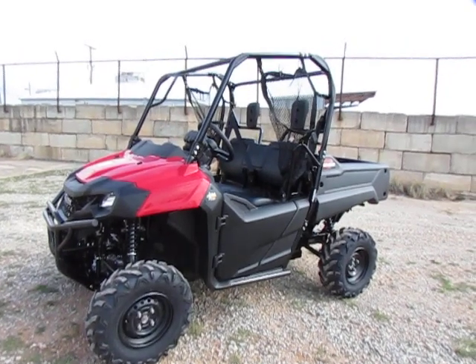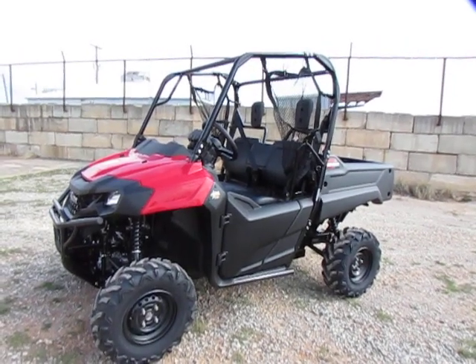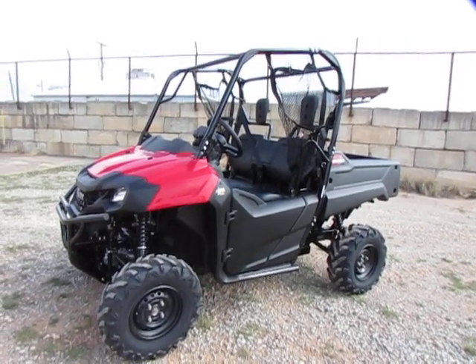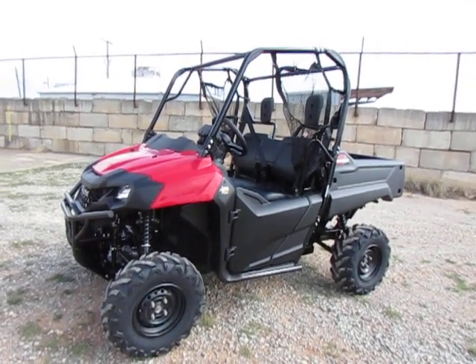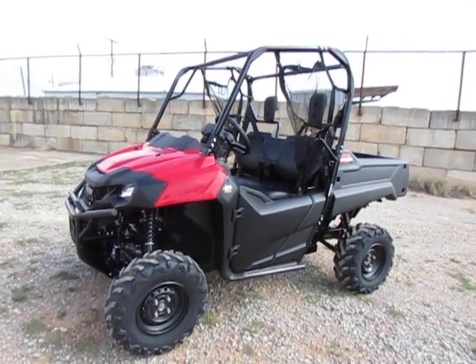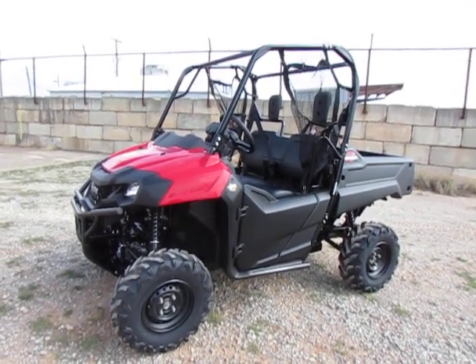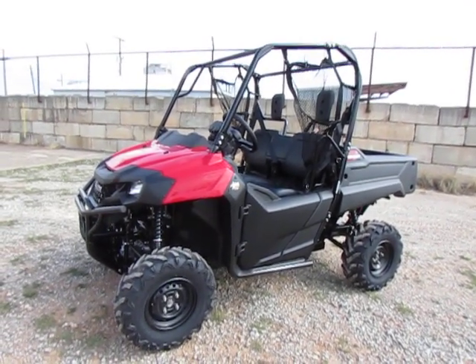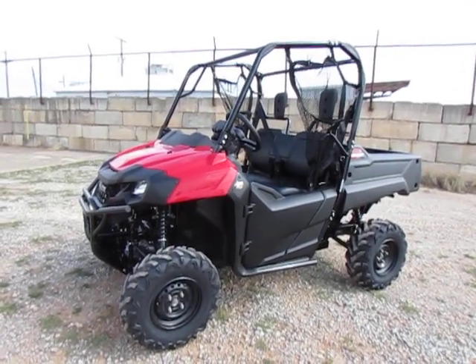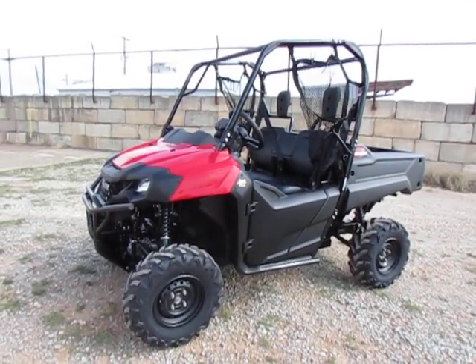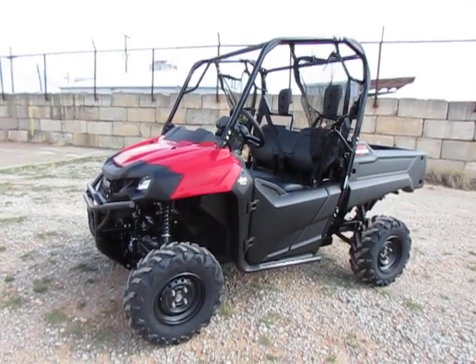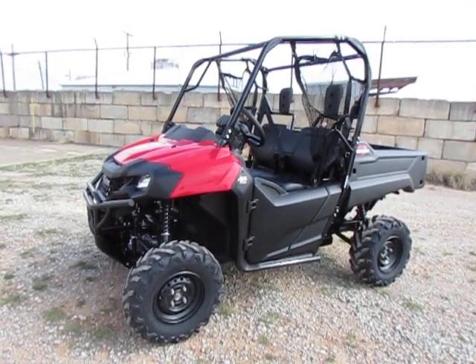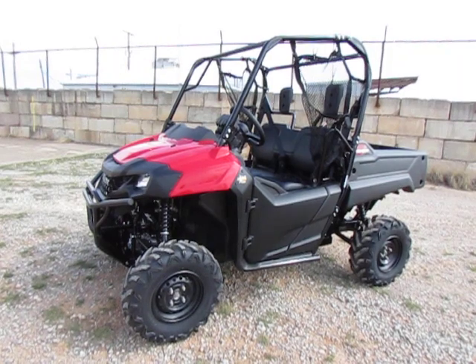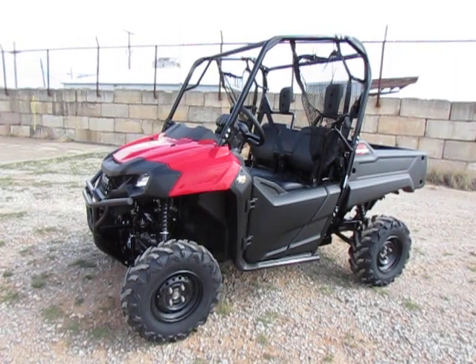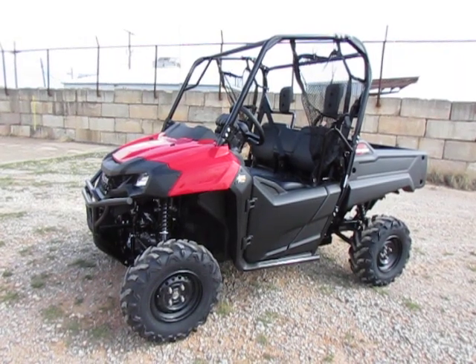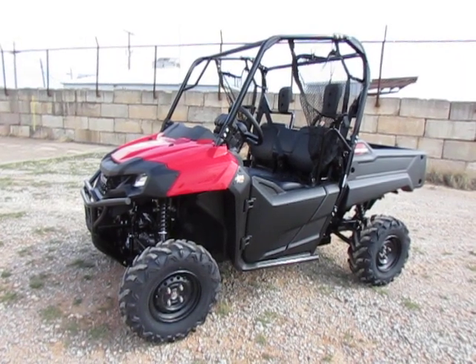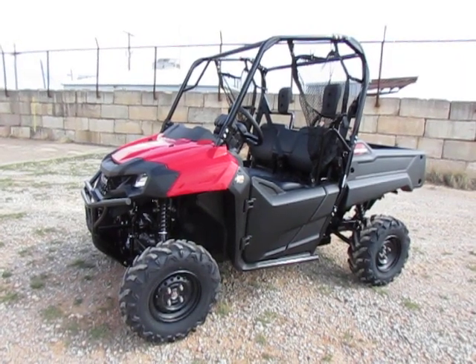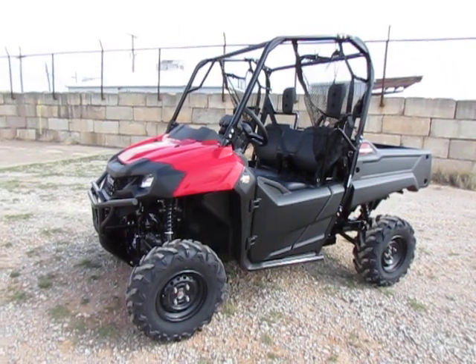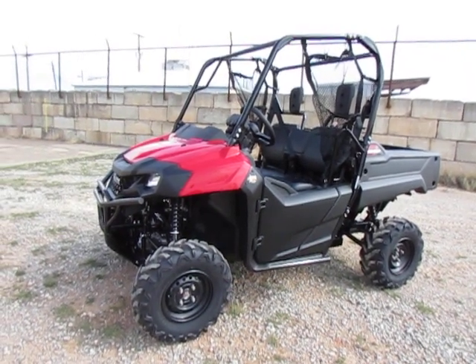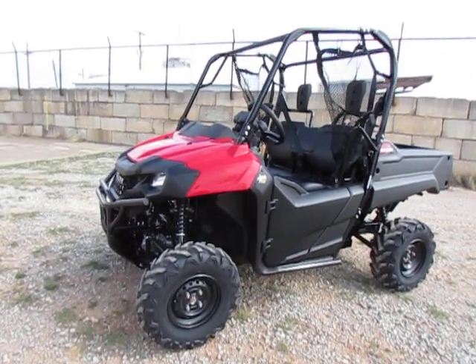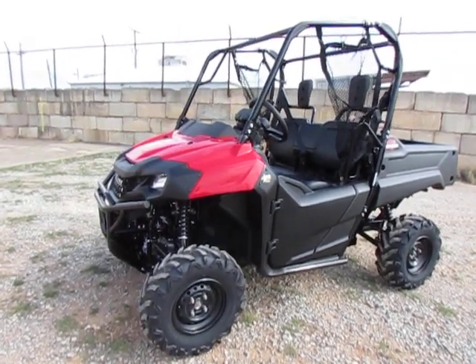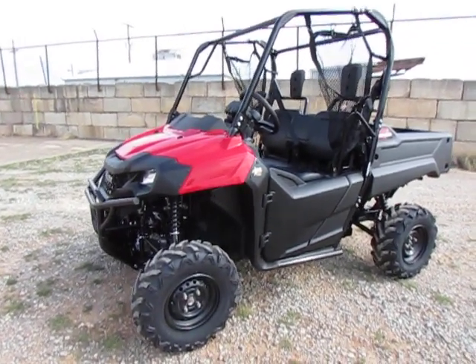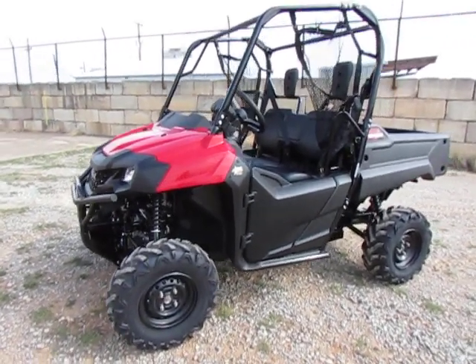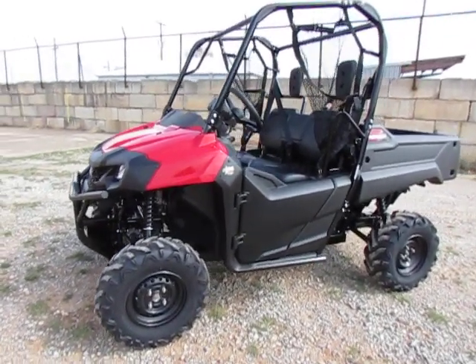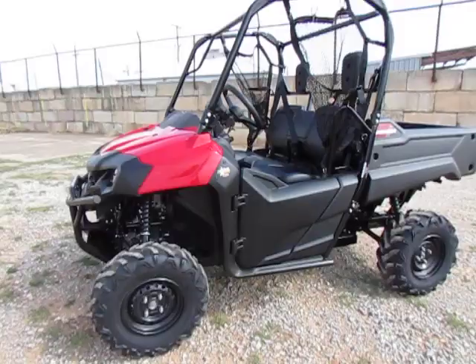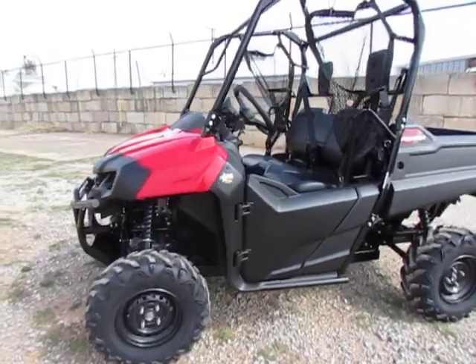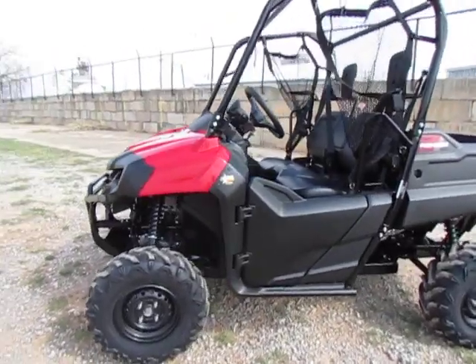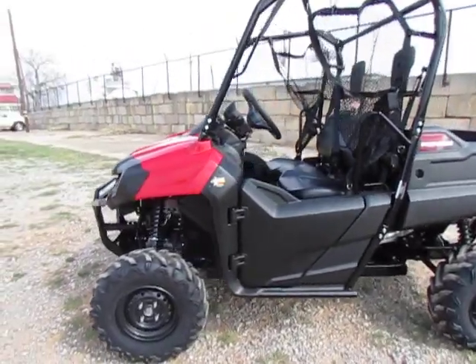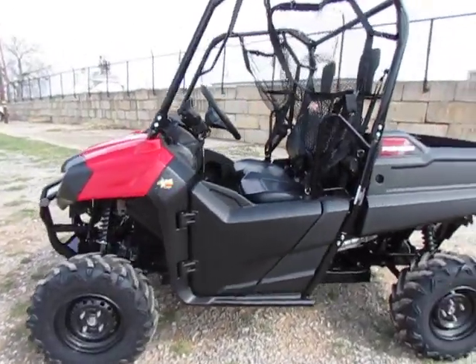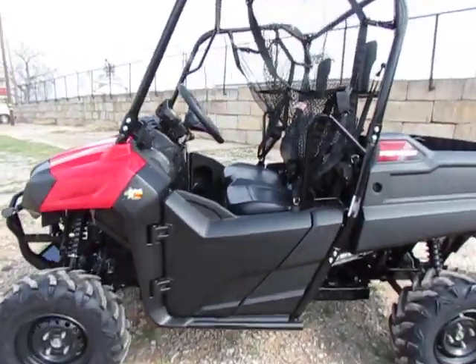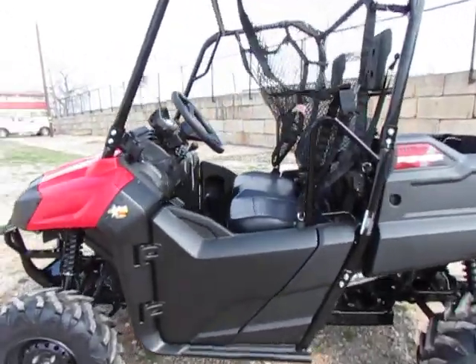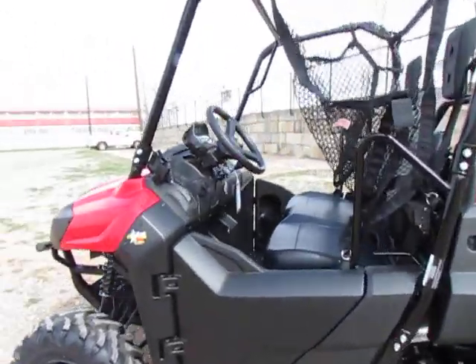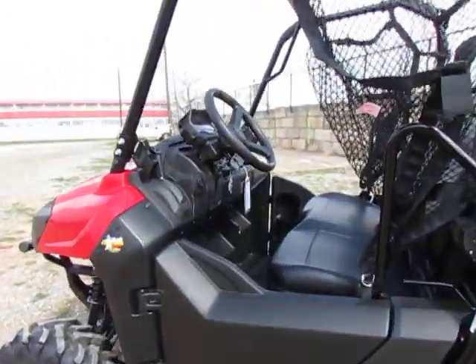Hey y'all, it's Todd with Eddie Heels Fun Cycles. We have a Honda Pioneer 700. This one is just the plain model — it doesn't have power steering.